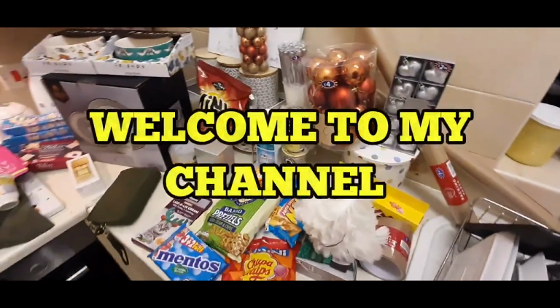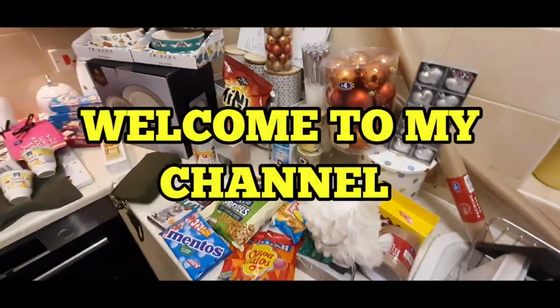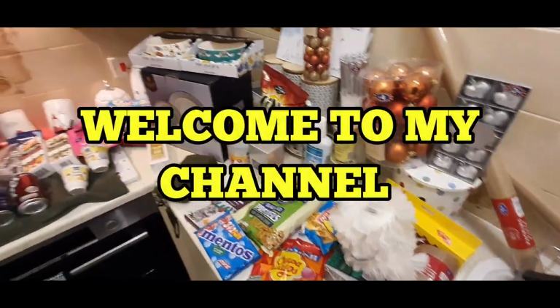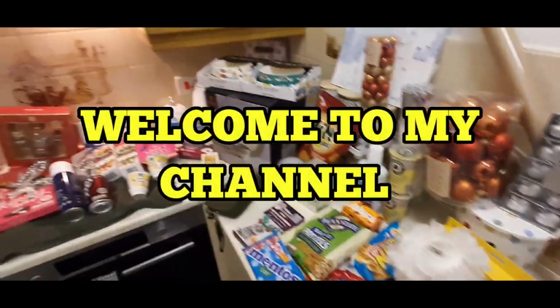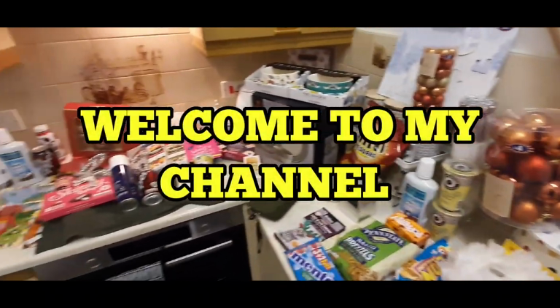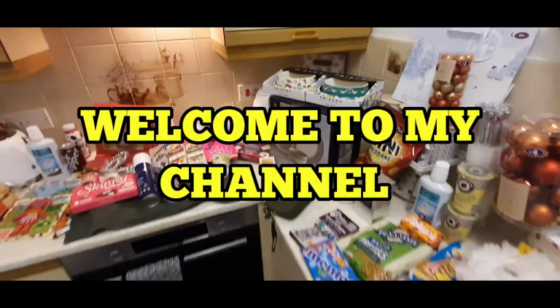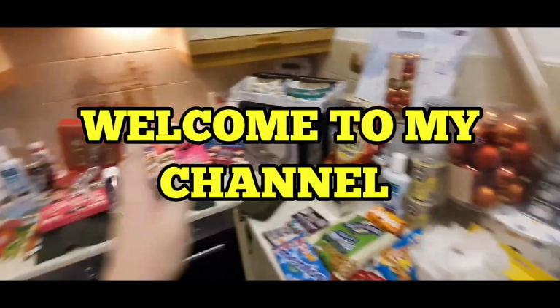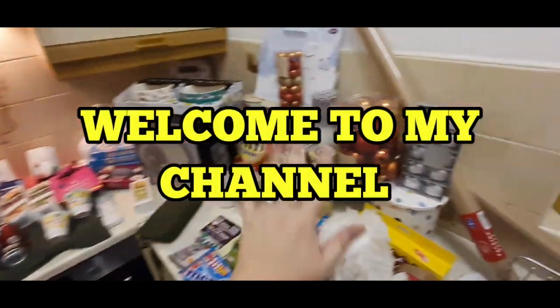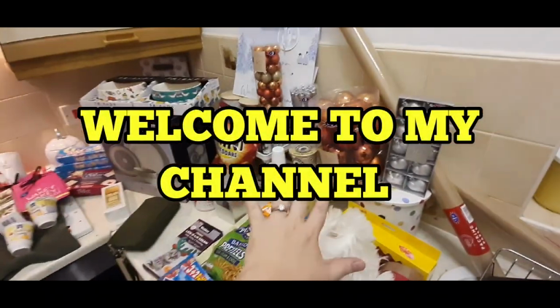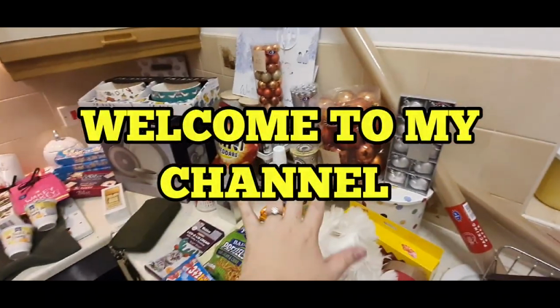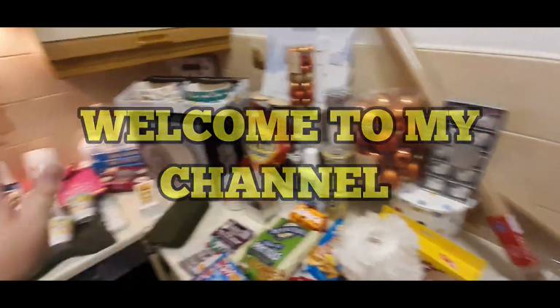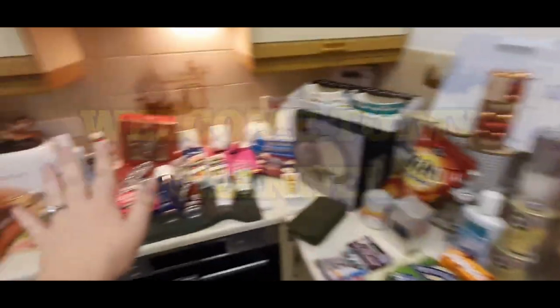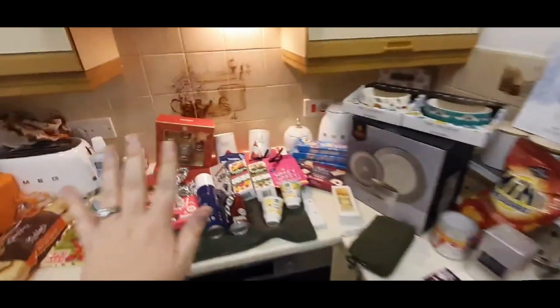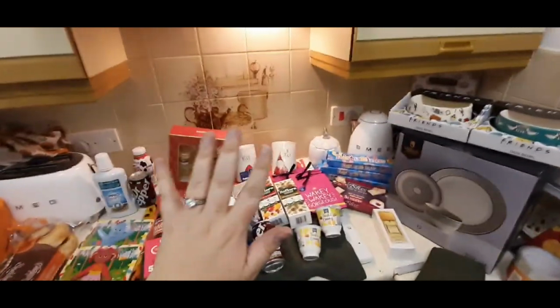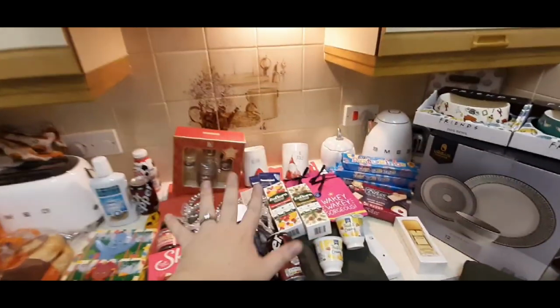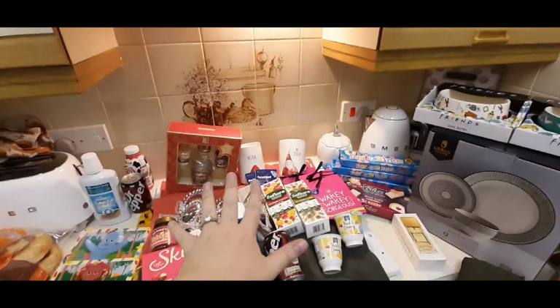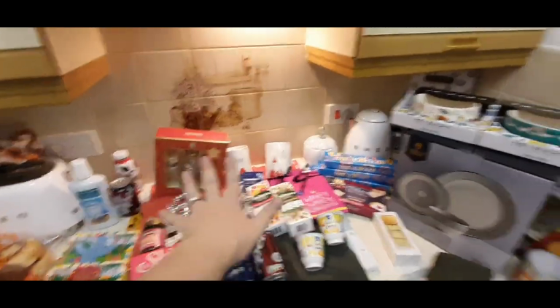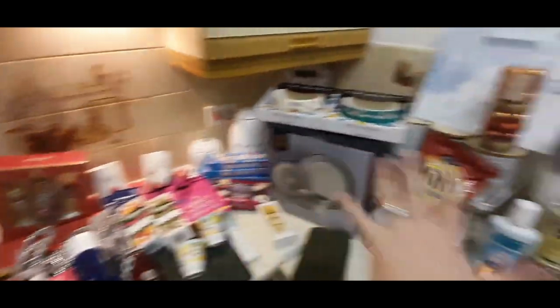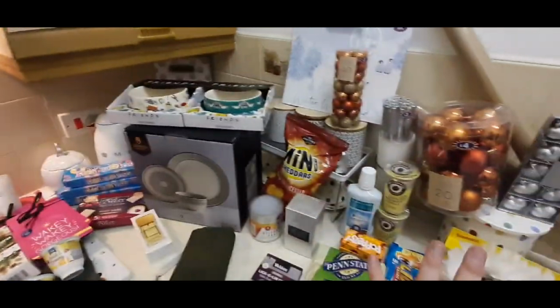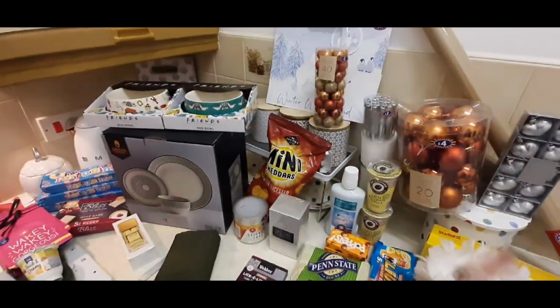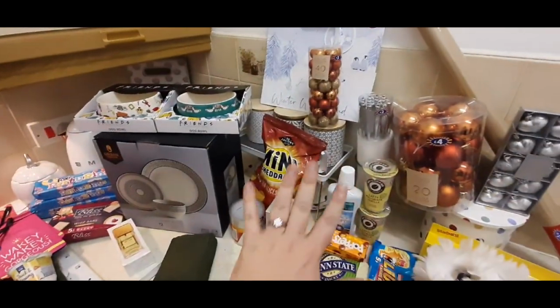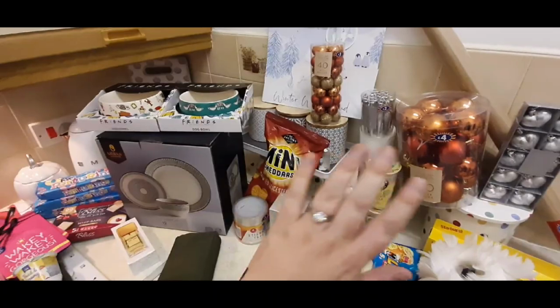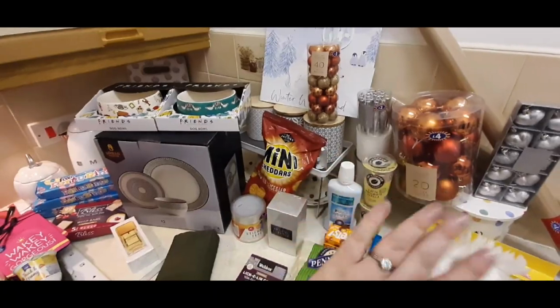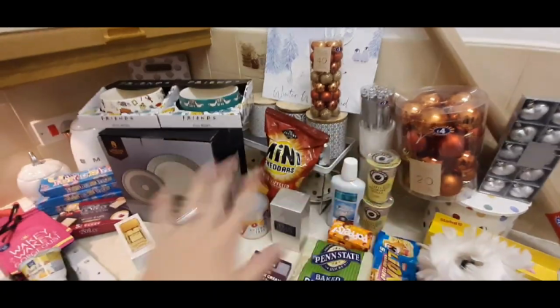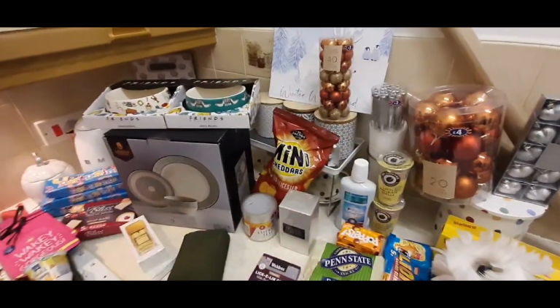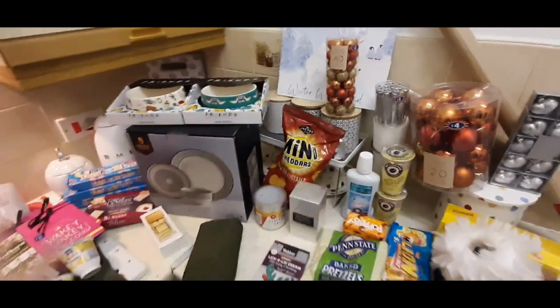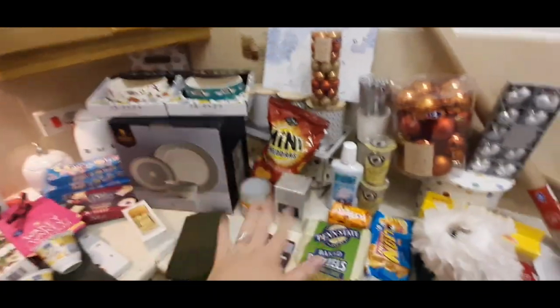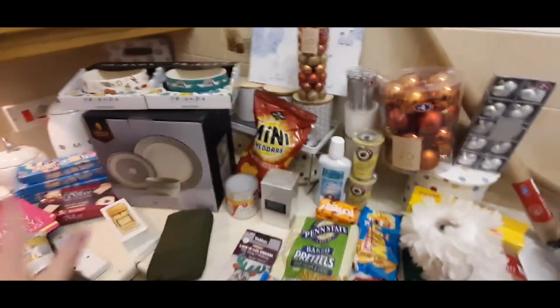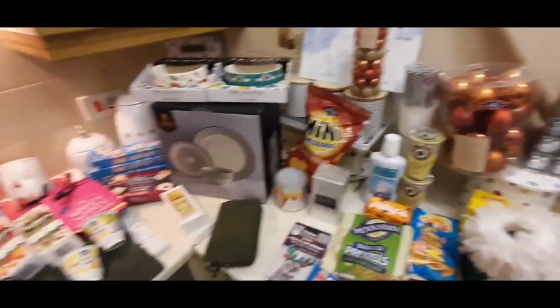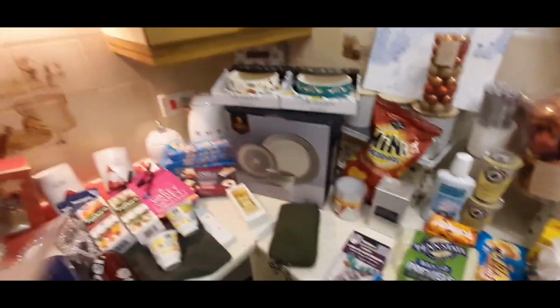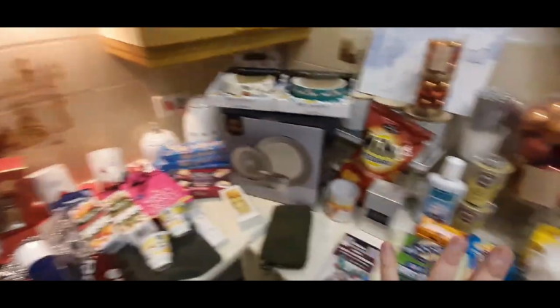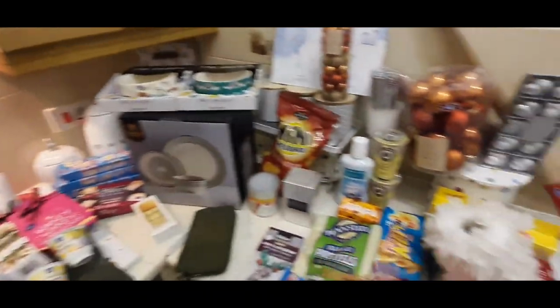Hi everybody, welcome back to my channel. So this is a B&M and Home Bargains haul. I'm doing it all in one because it's just quite bitty doing two separate videos, and it makes it a bigger haul.